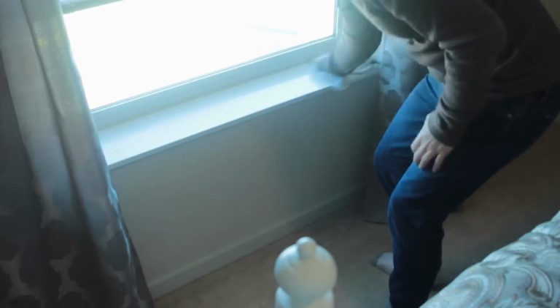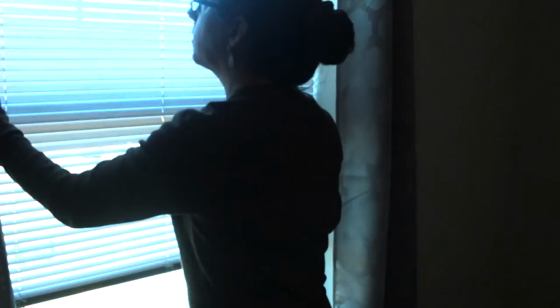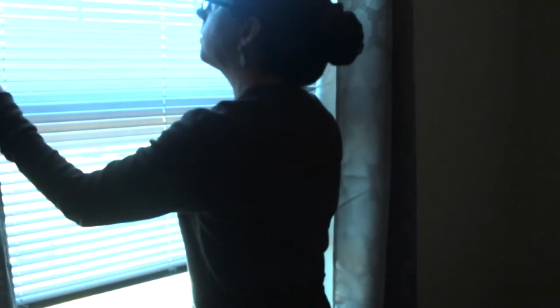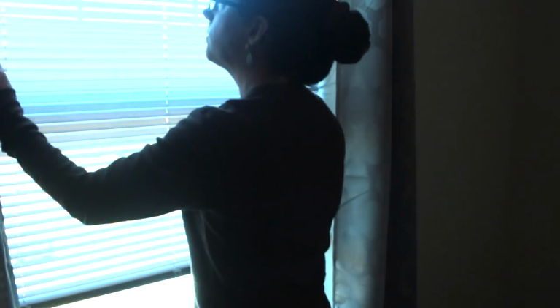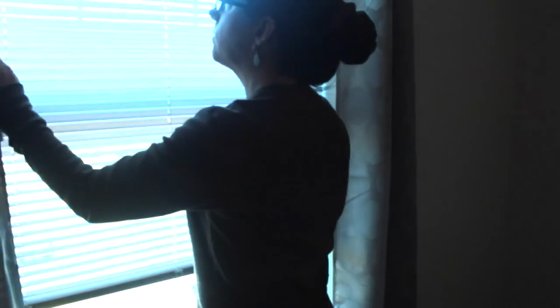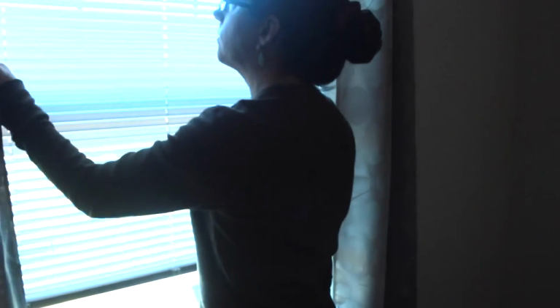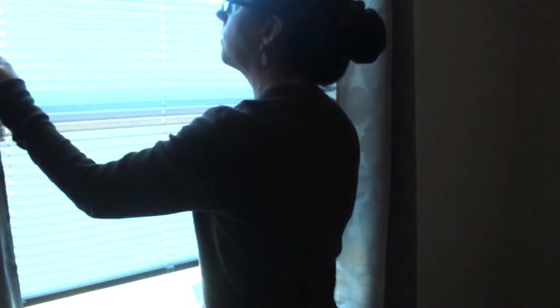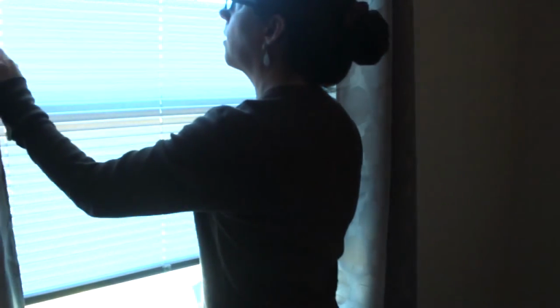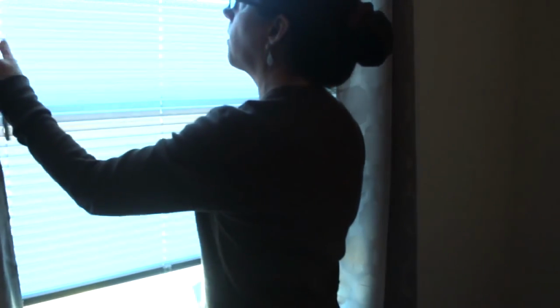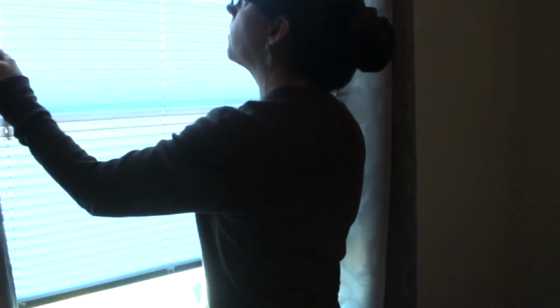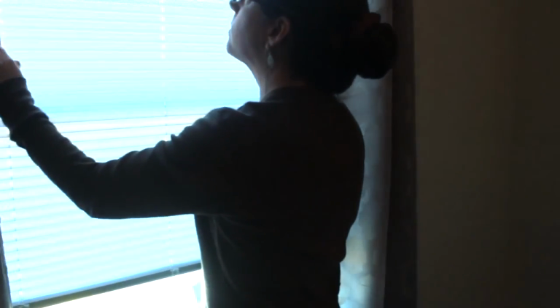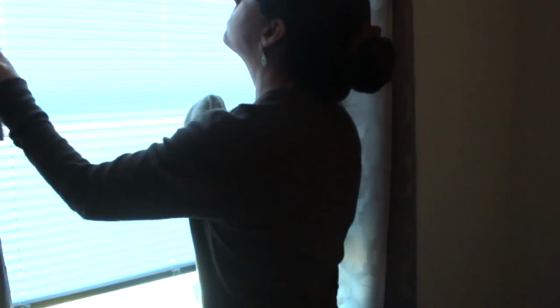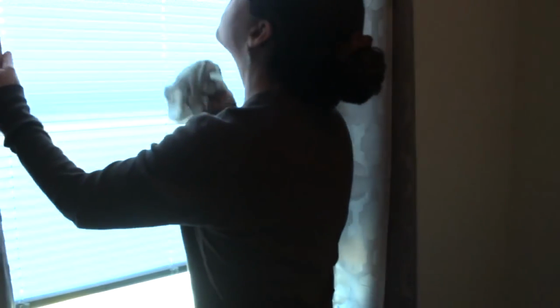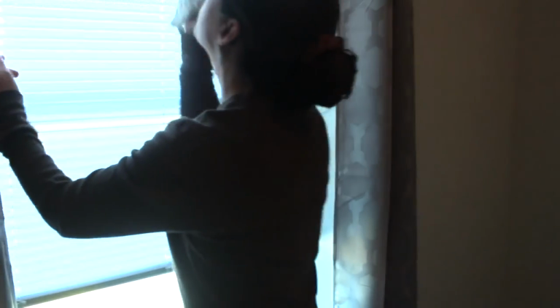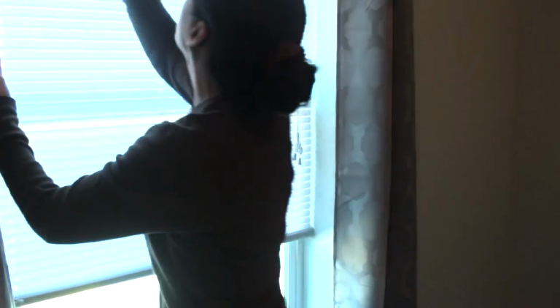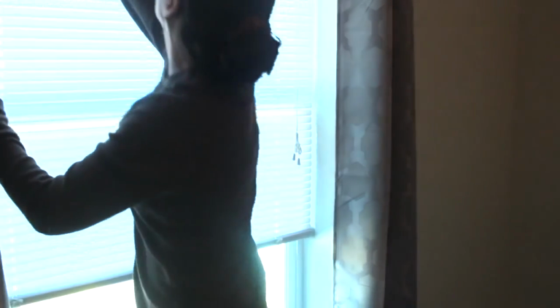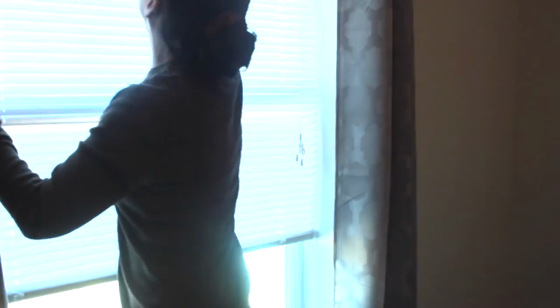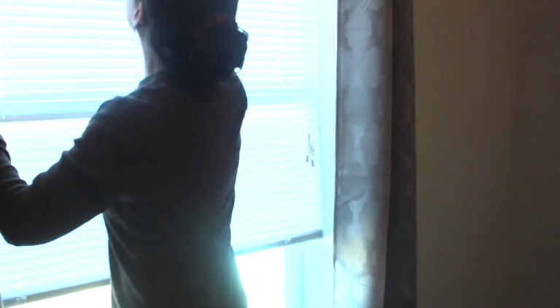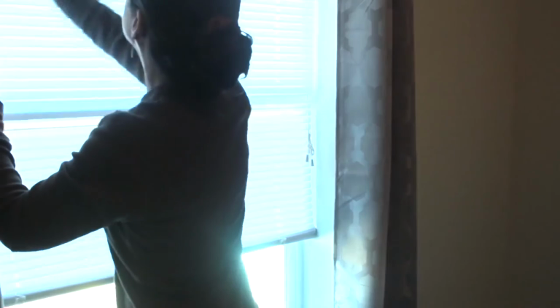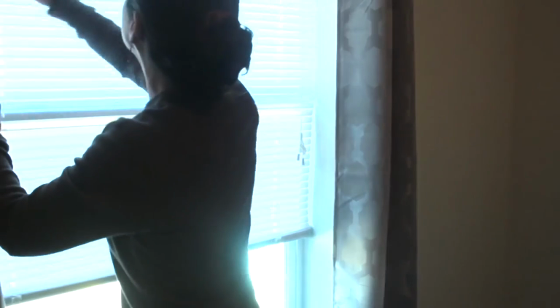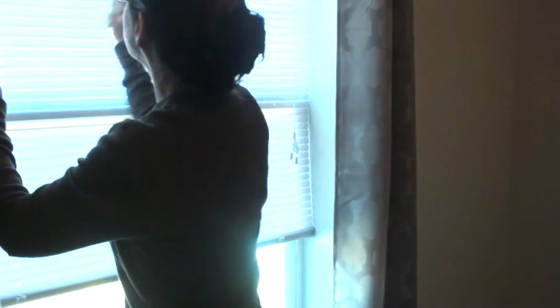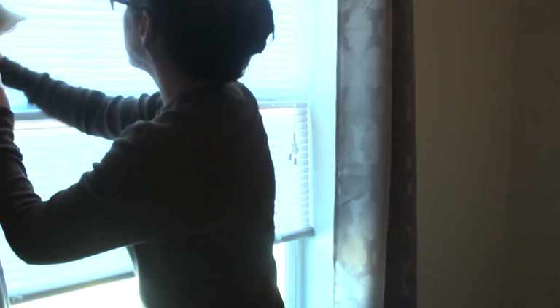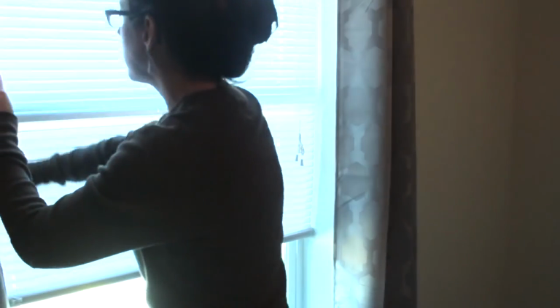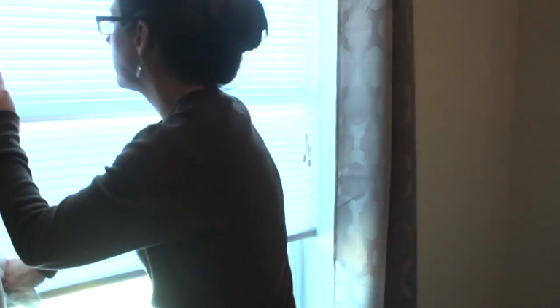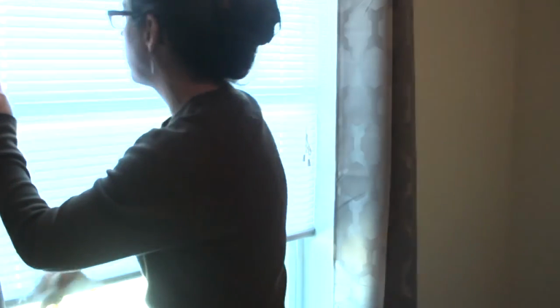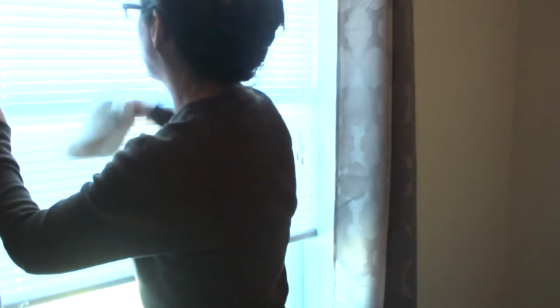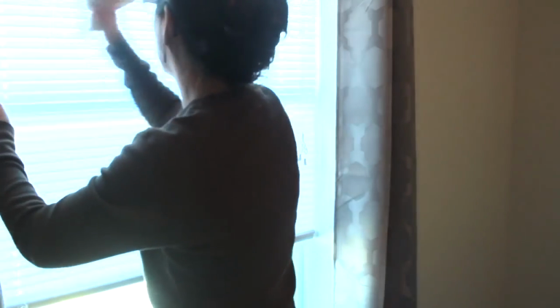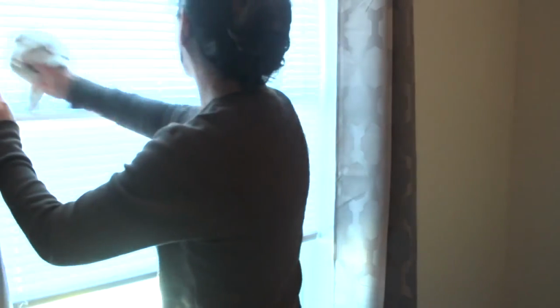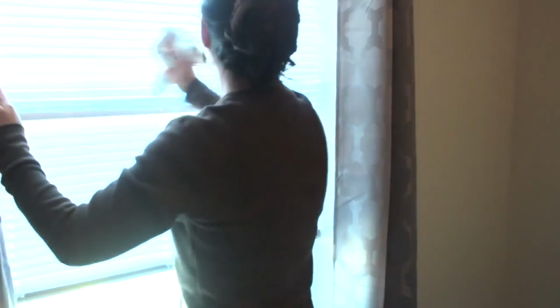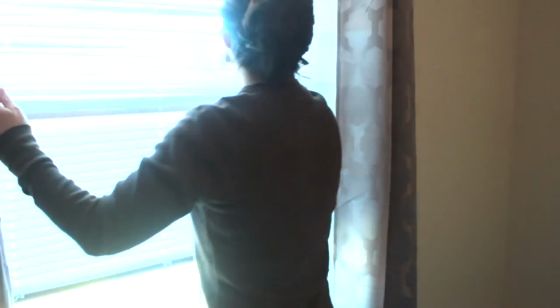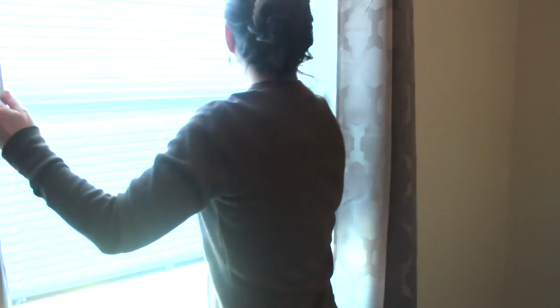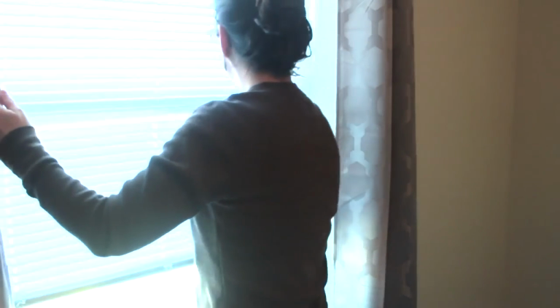Don't forget your window blinds — they do collect dust, so I clean them once a month to let the sun shine through.